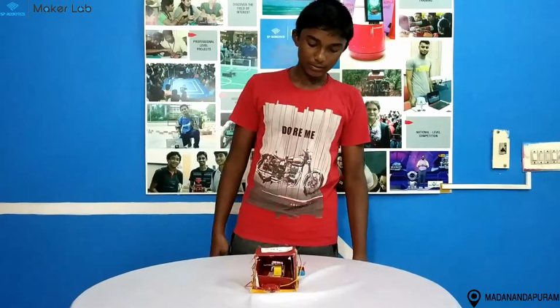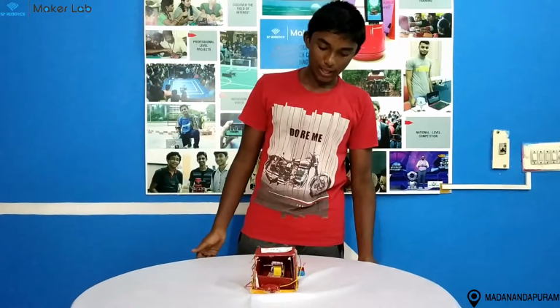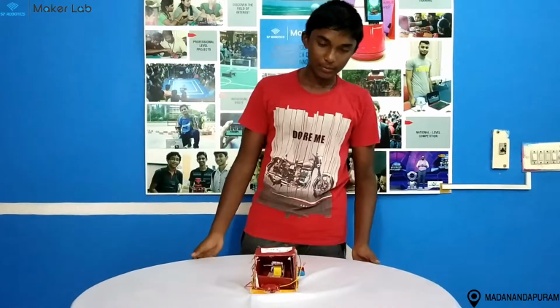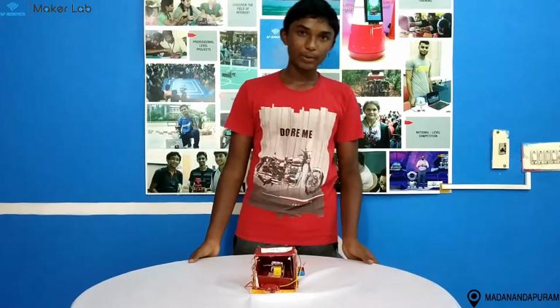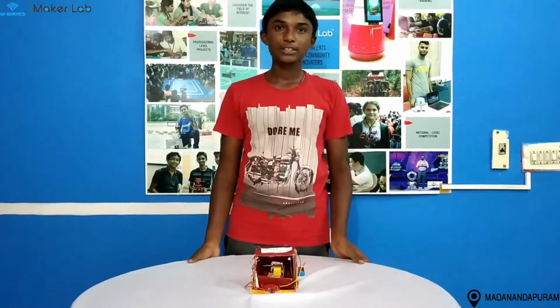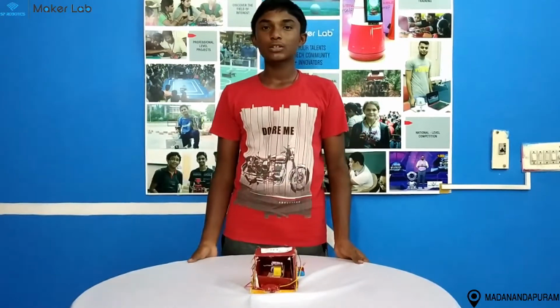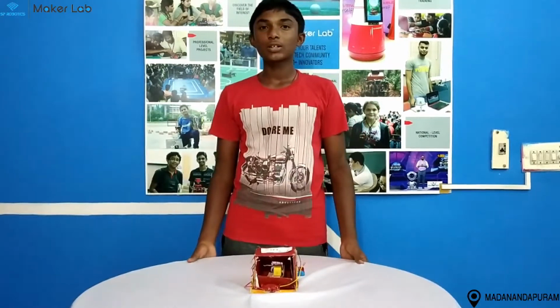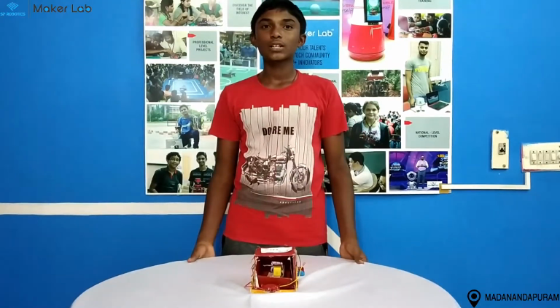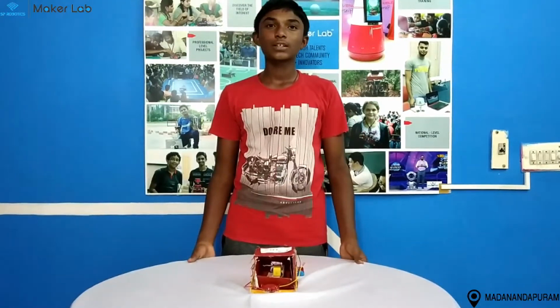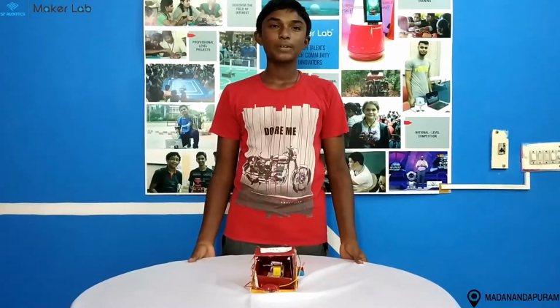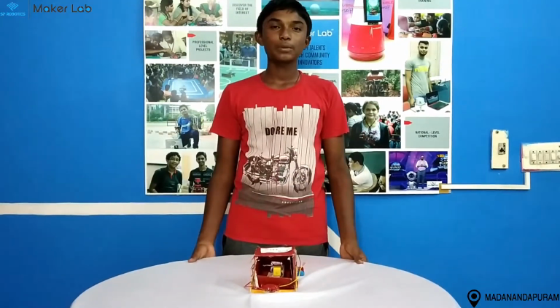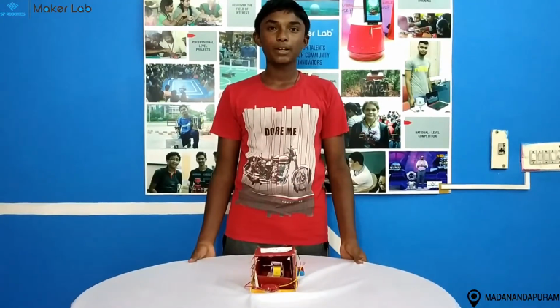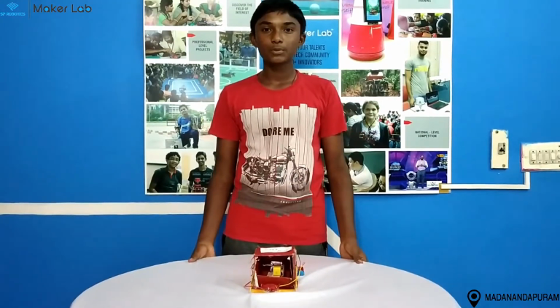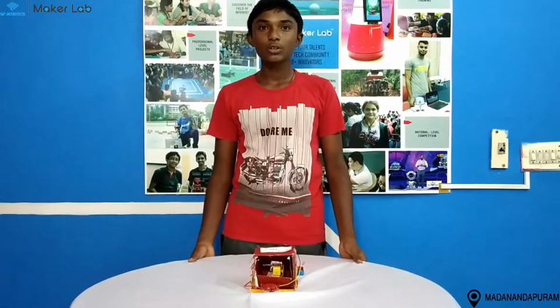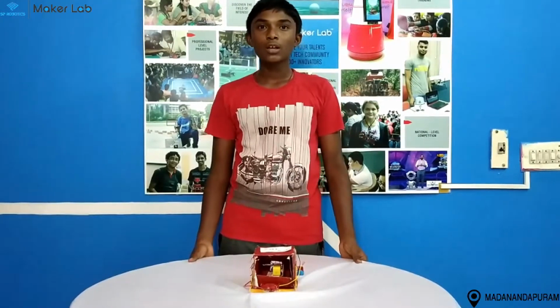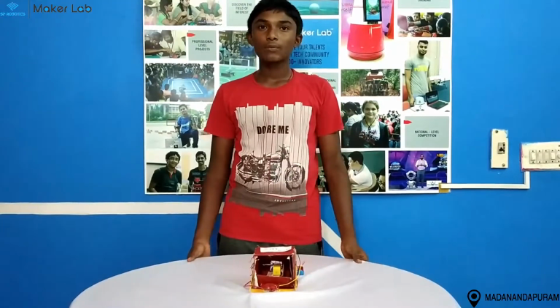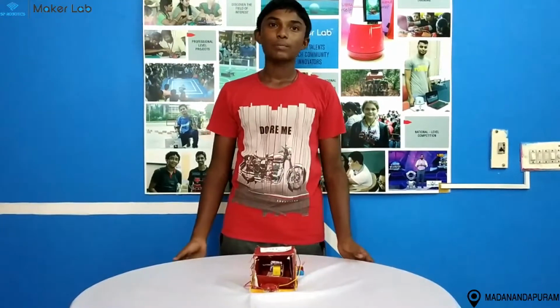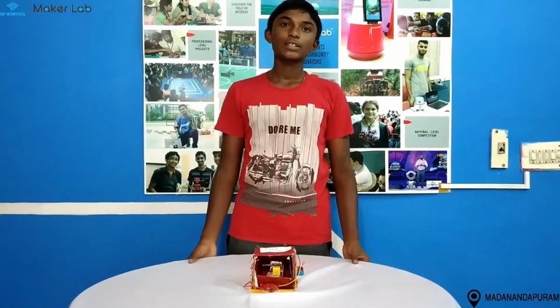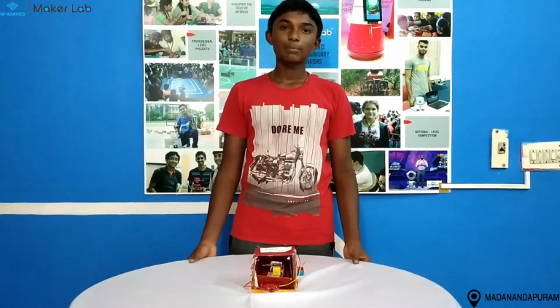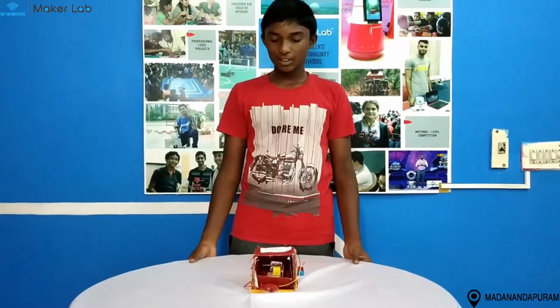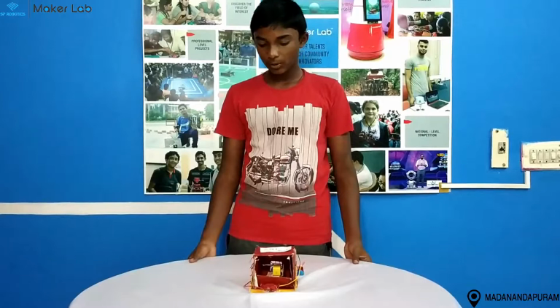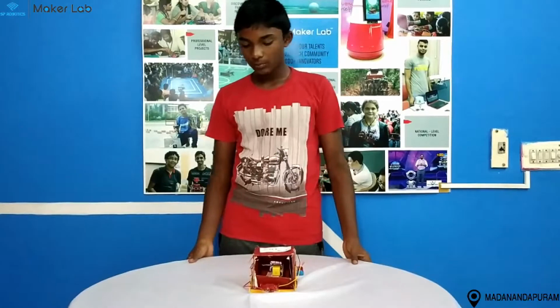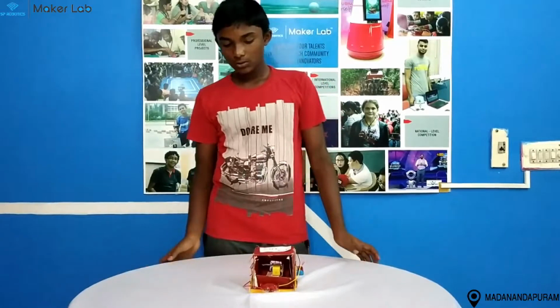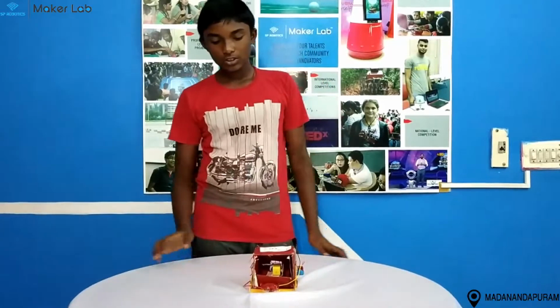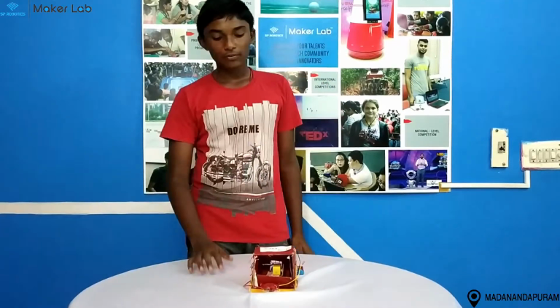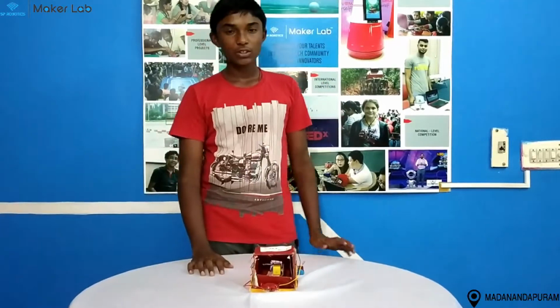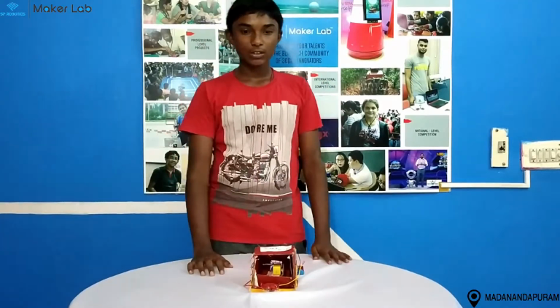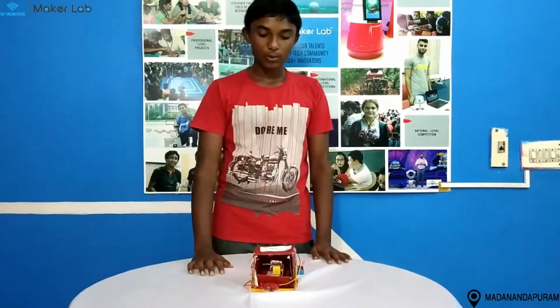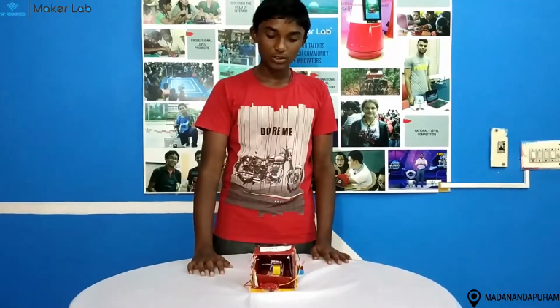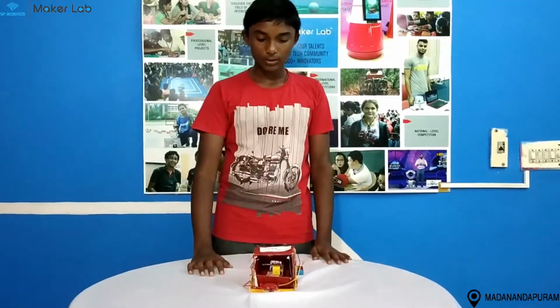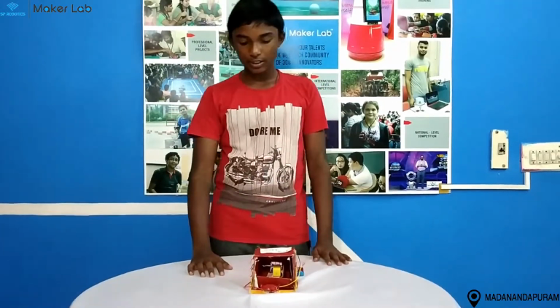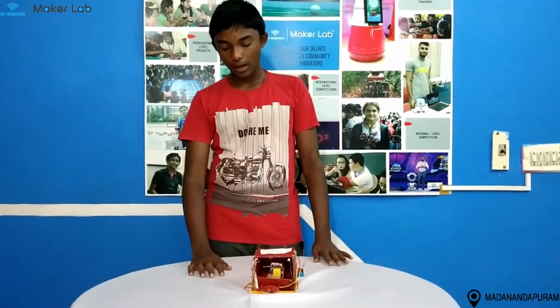Hi everyone, my name is Muthi Kumar. I am in P3D, I am from Metaslum, Arangapuram. This is my first project, the PeggyPan.